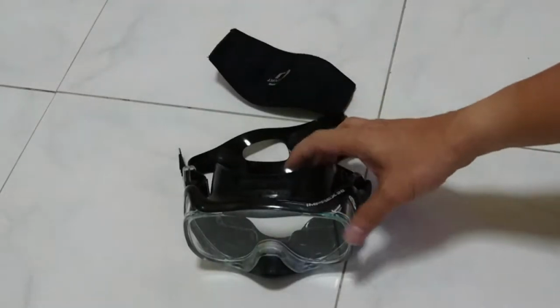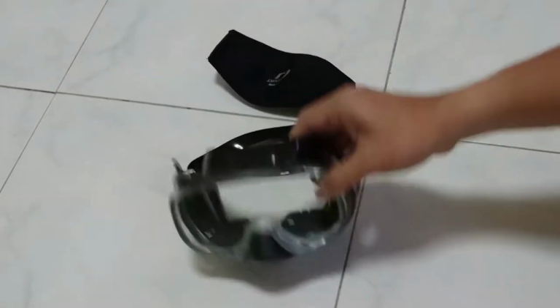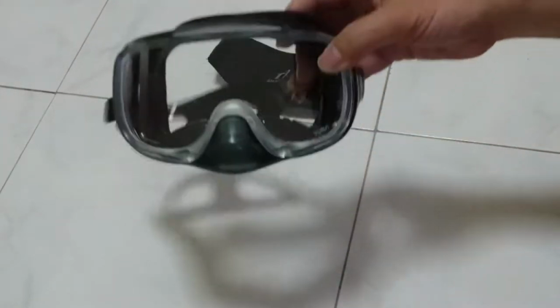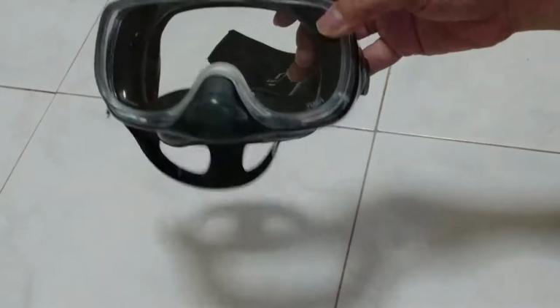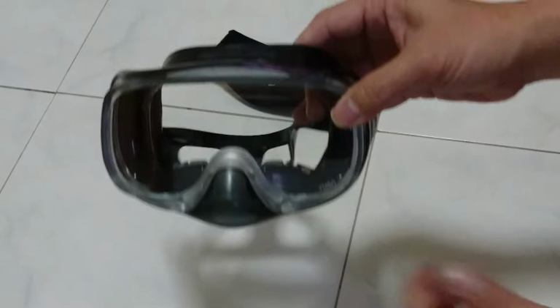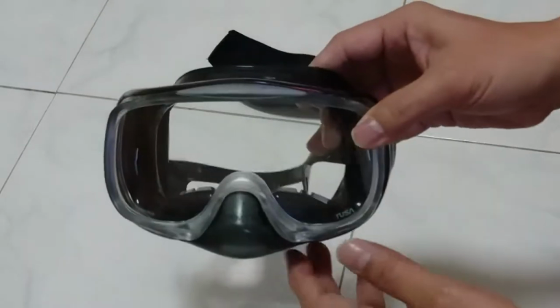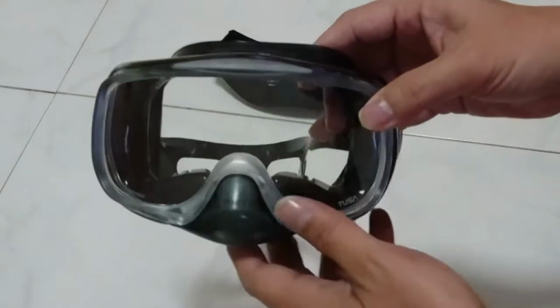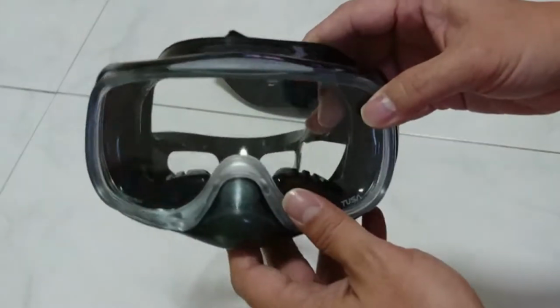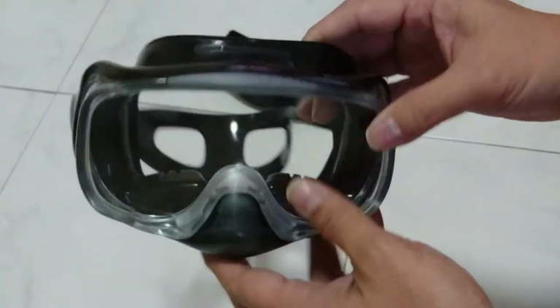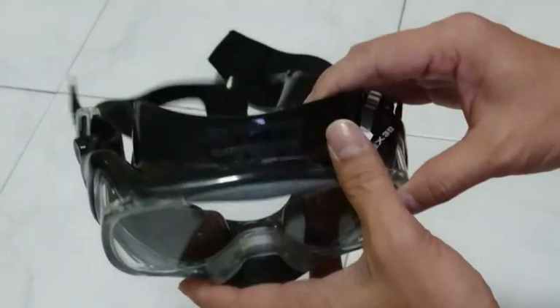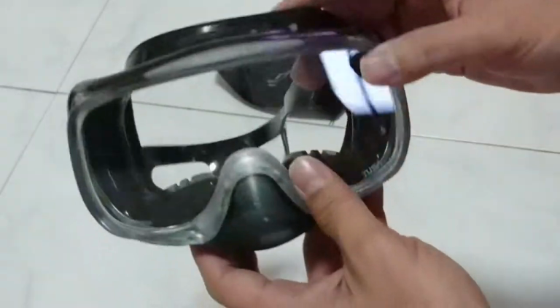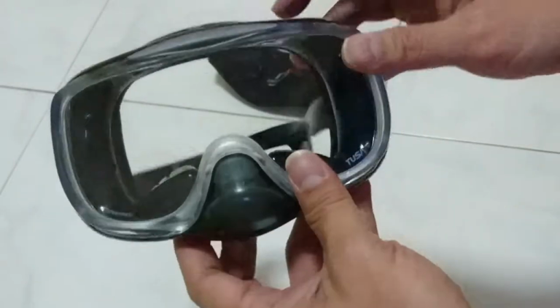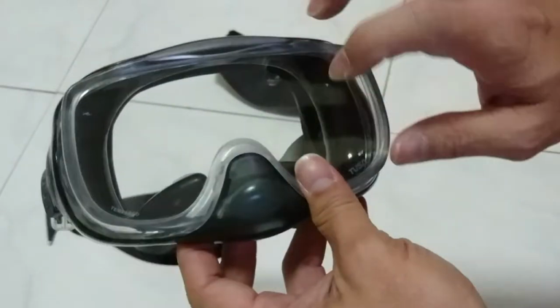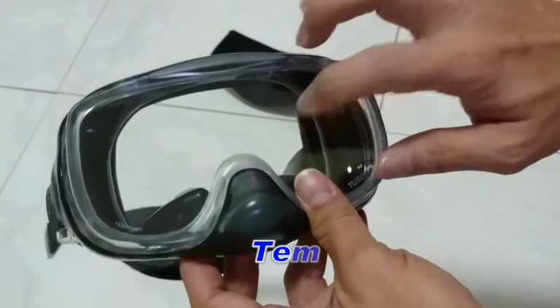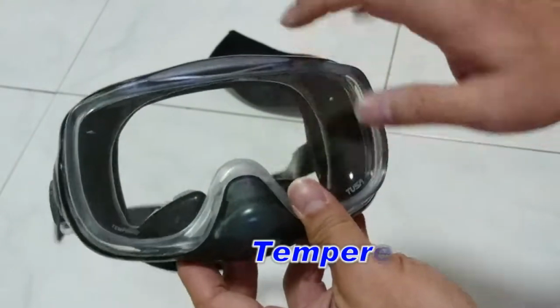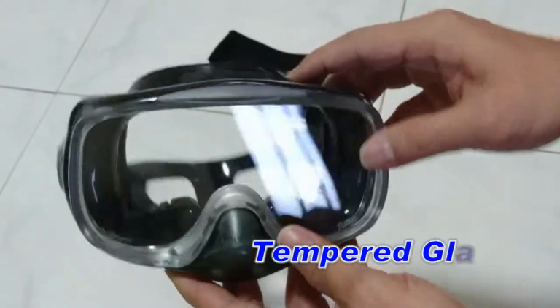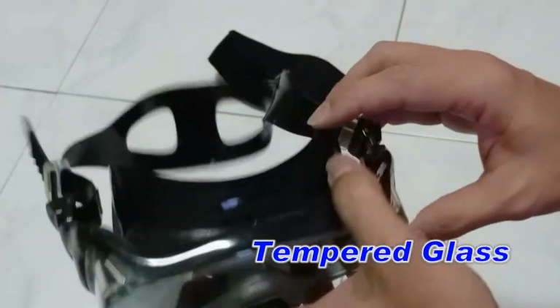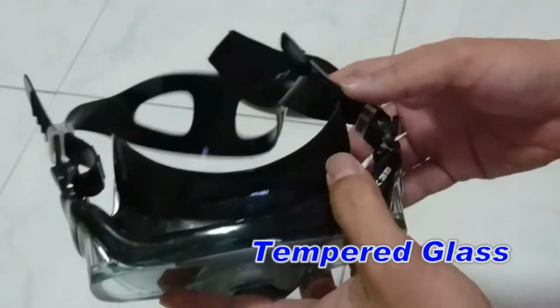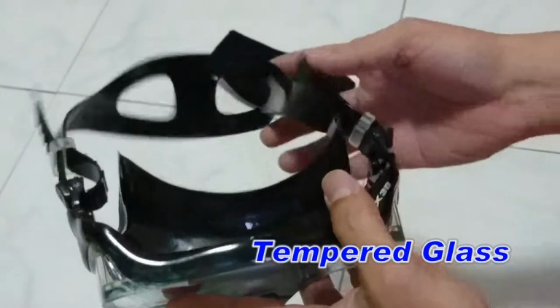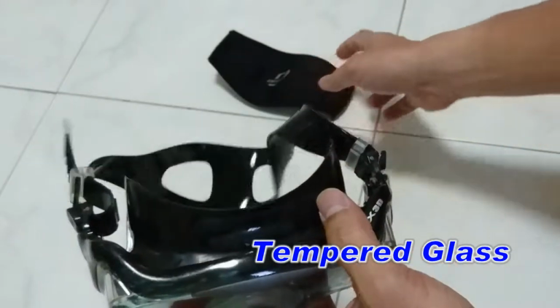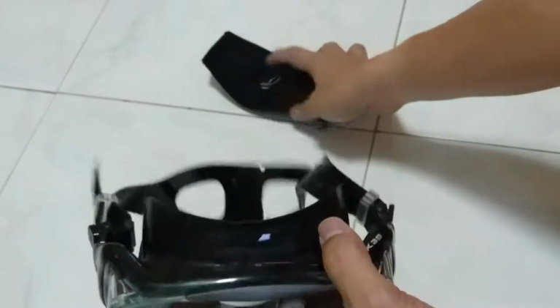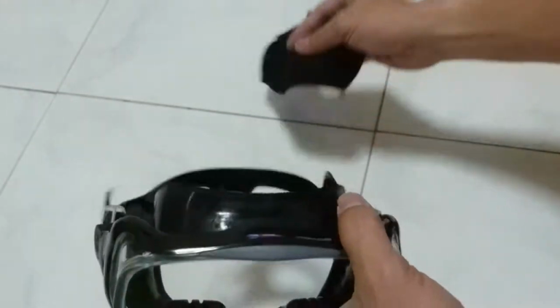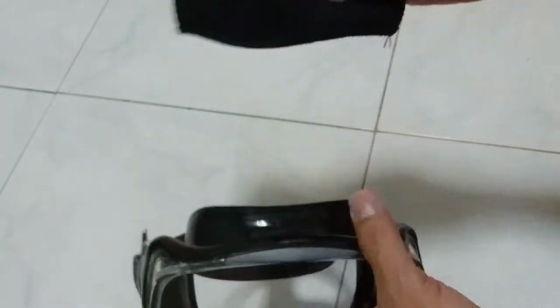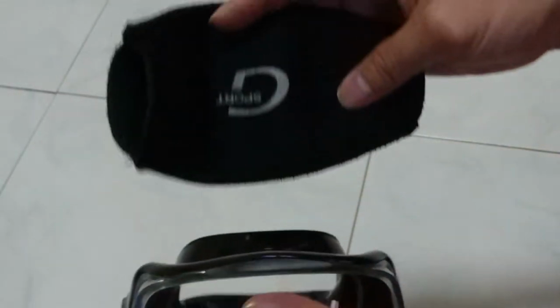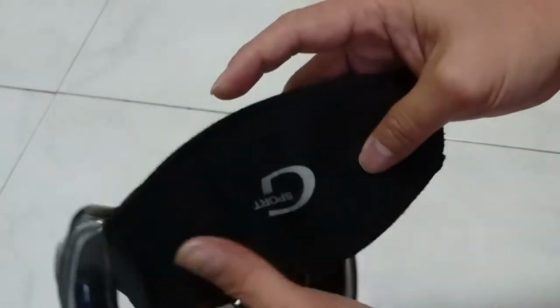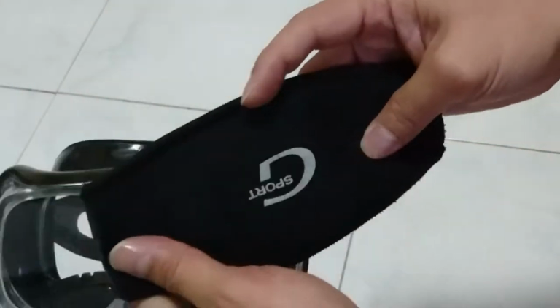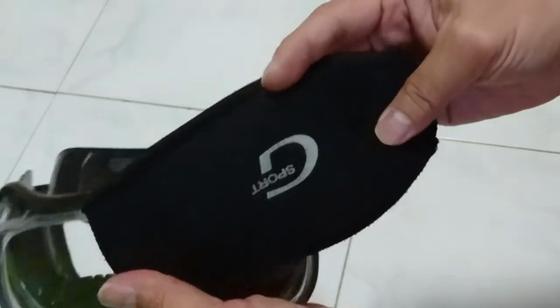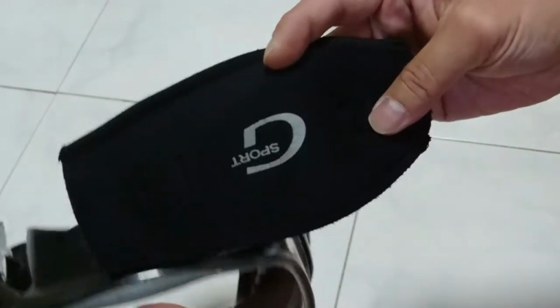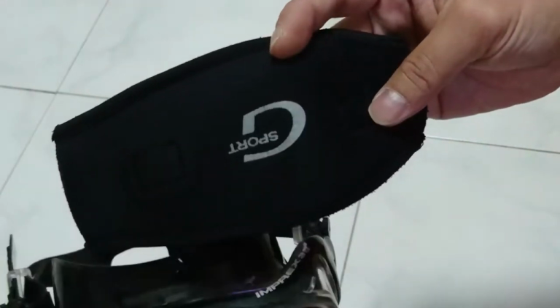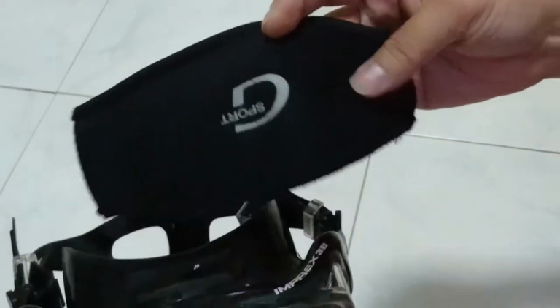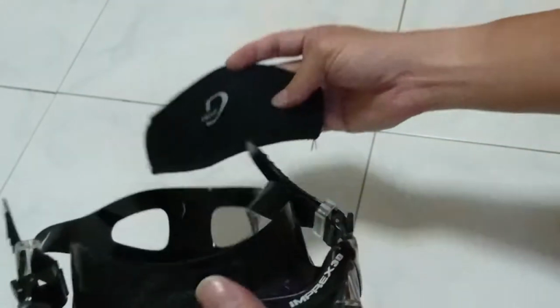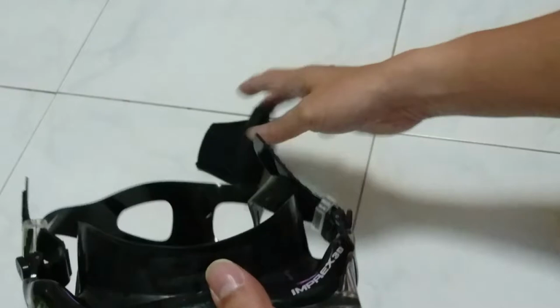This is a new mask that we have just bought. It's made of tempered glass and we're going to show you how to attach the mask strap into this mask itself.